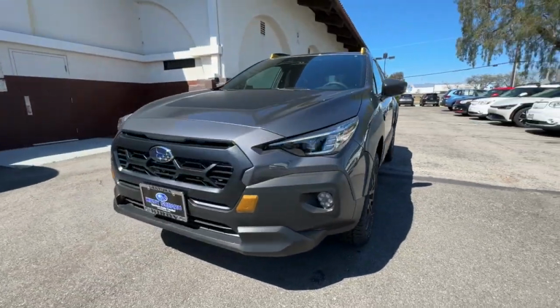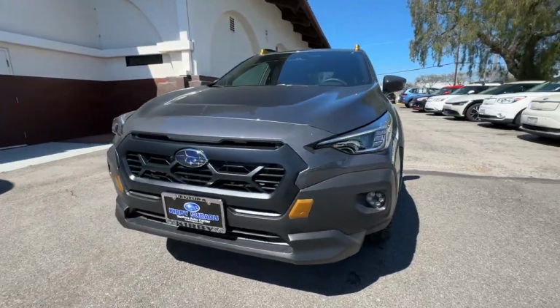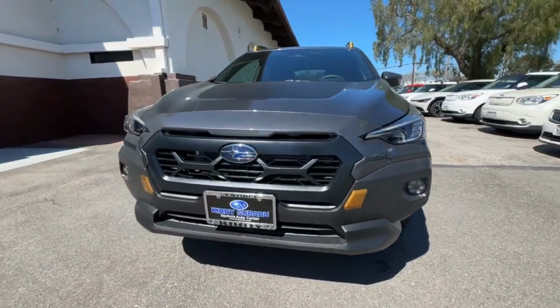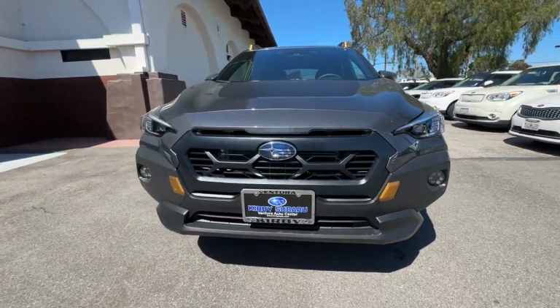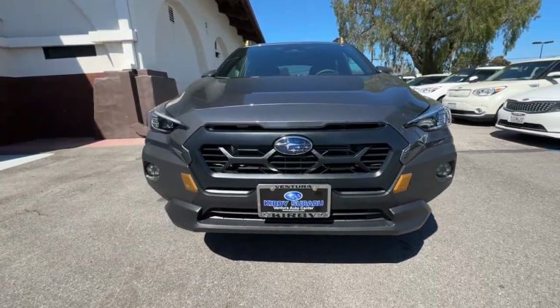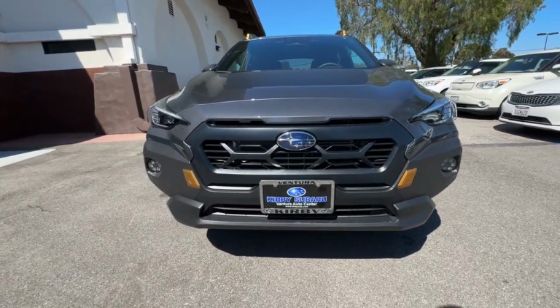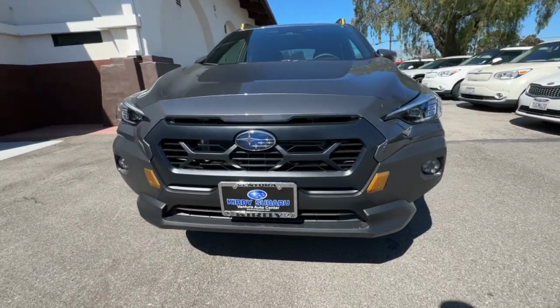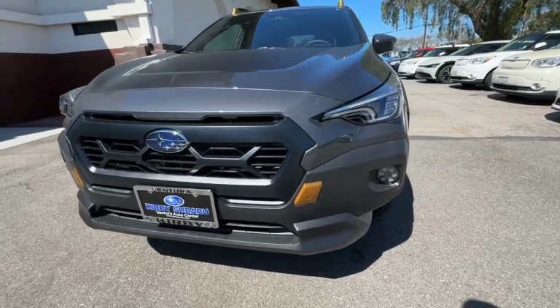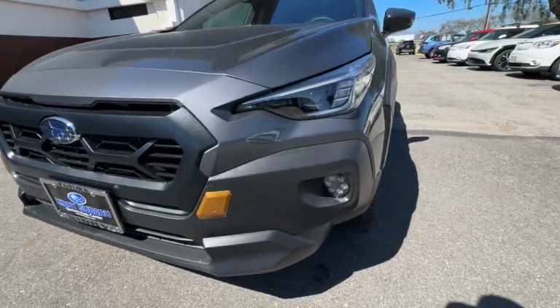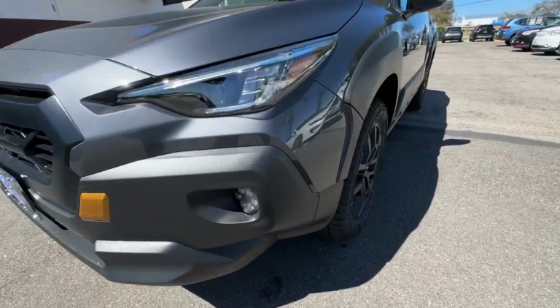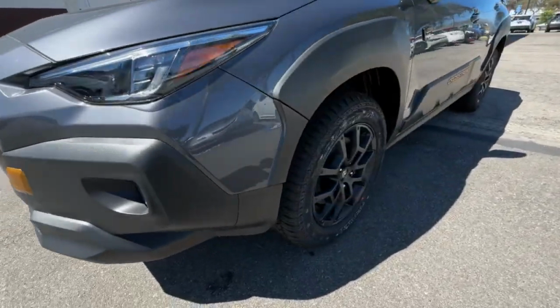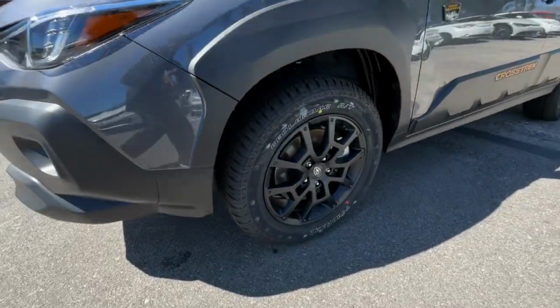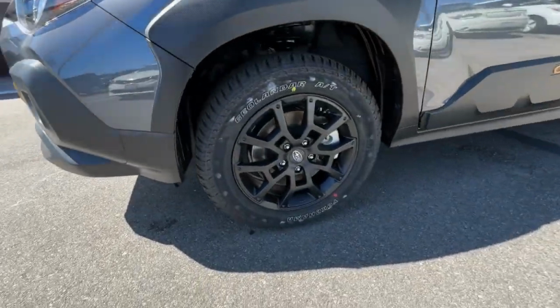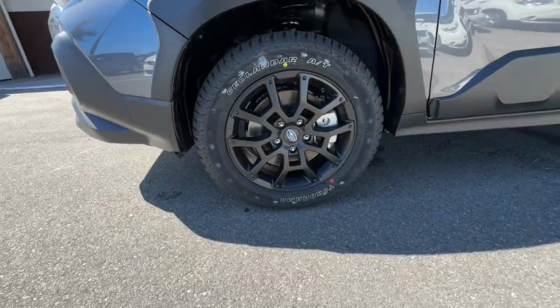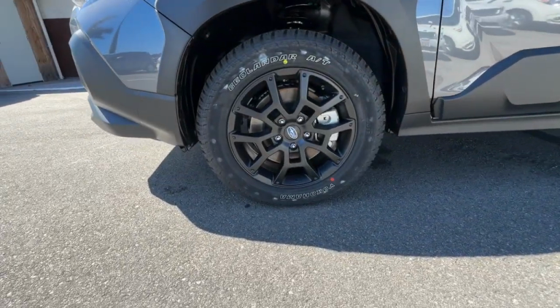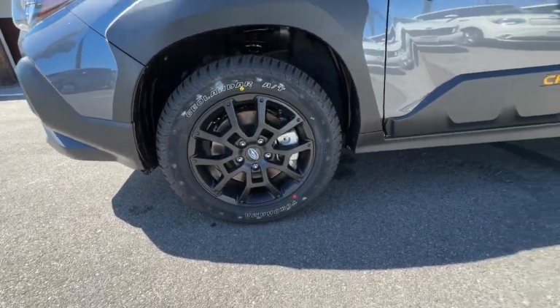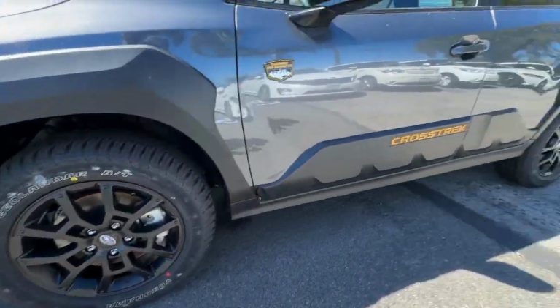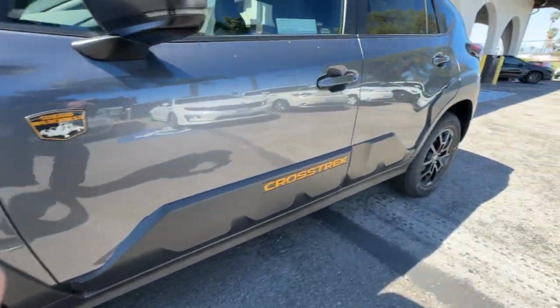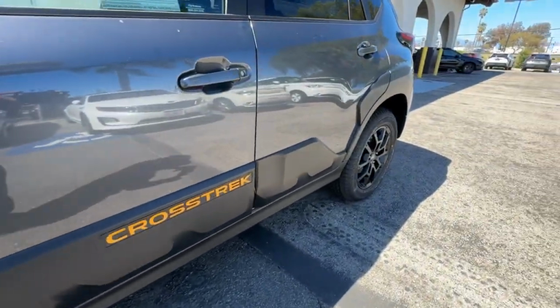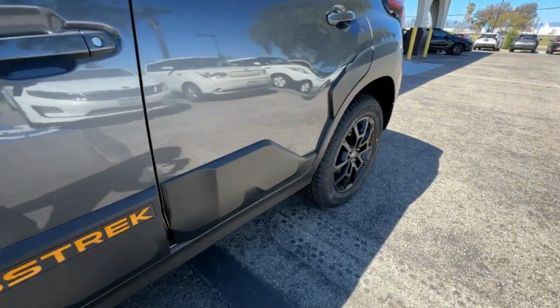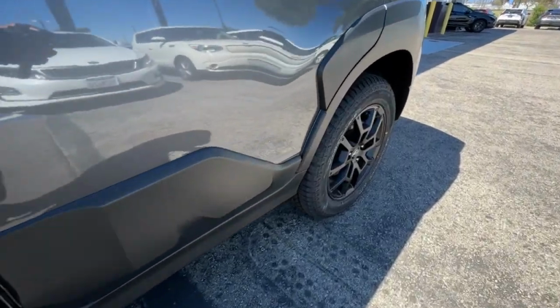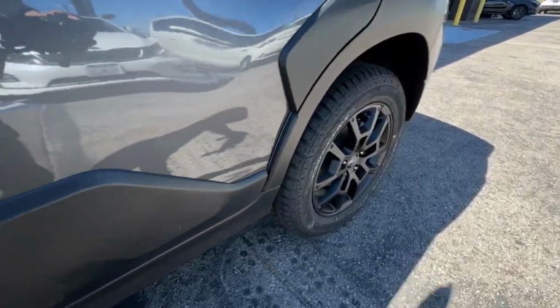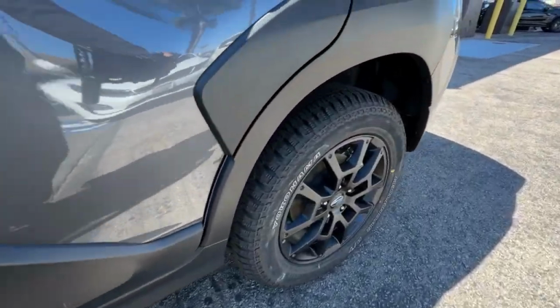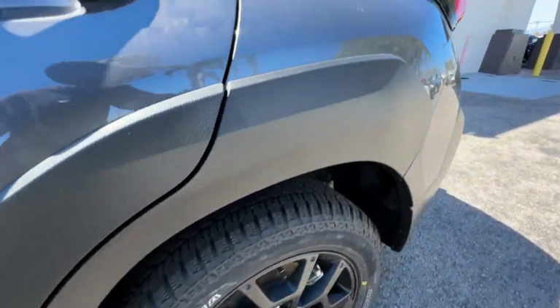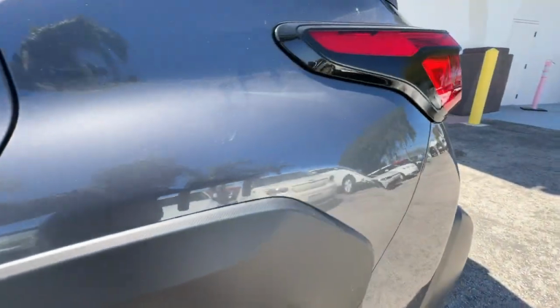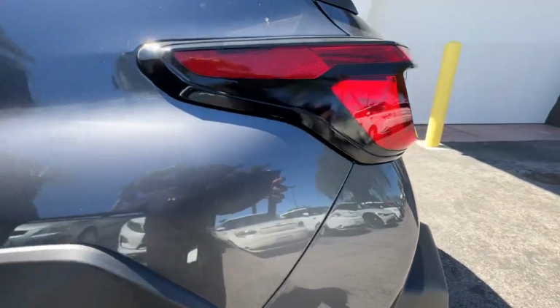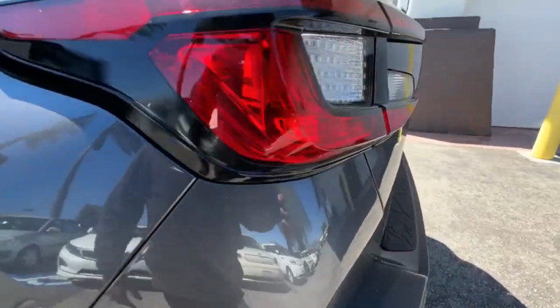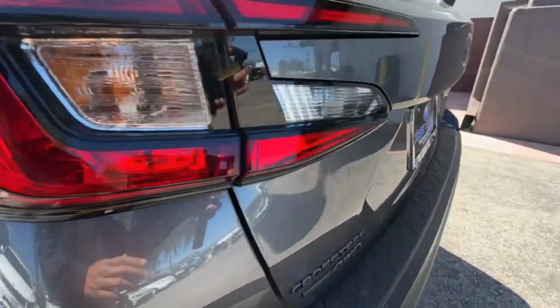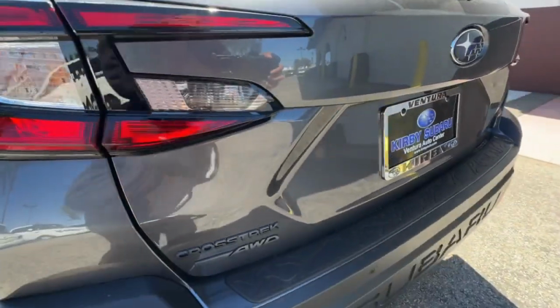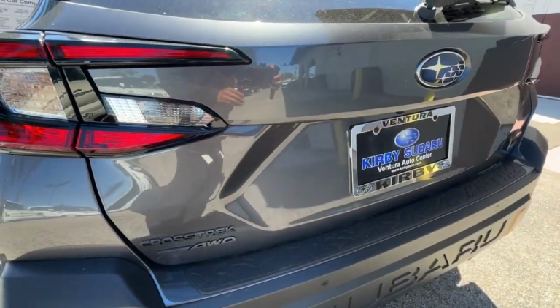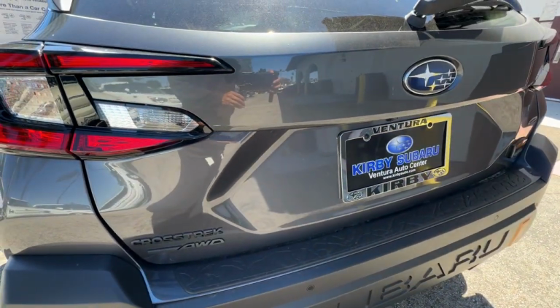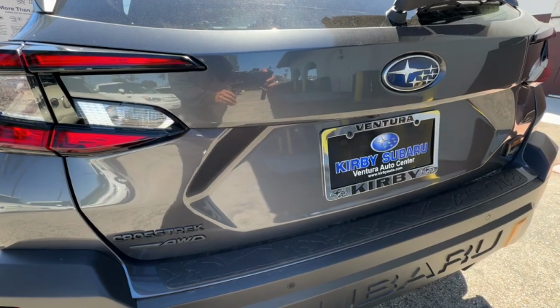The following are some of this vehicle's highlighted options: Apple CarPlay and/or Android Auto, keyless entry, satellite radio, backup camera, heated mirrors, fog lamps, and aluminum wheels.